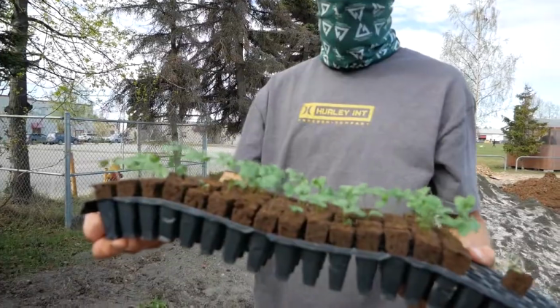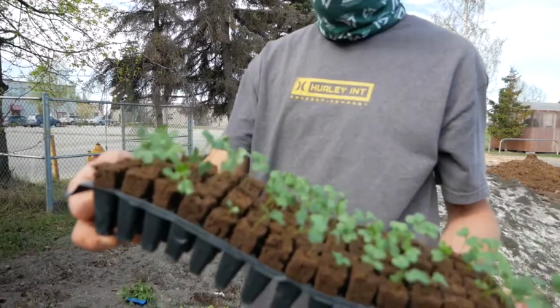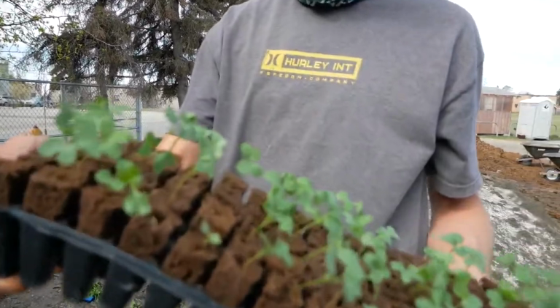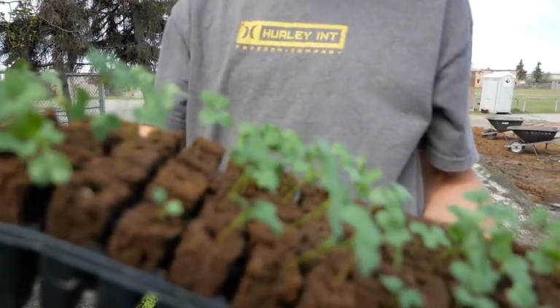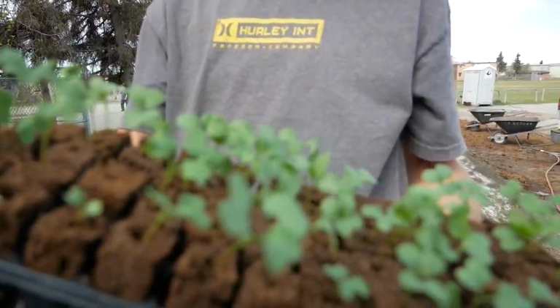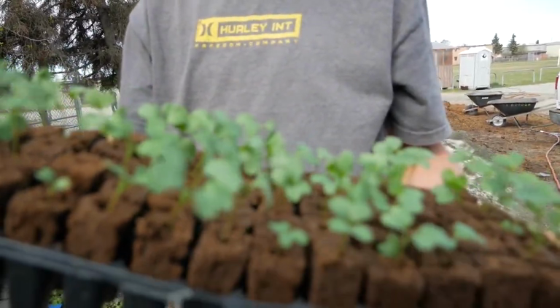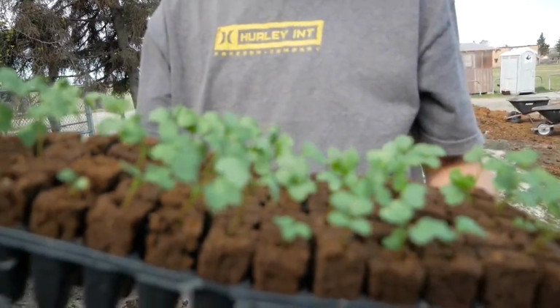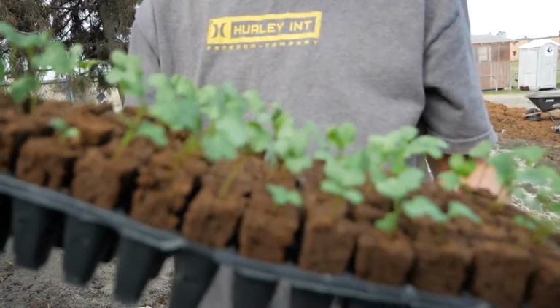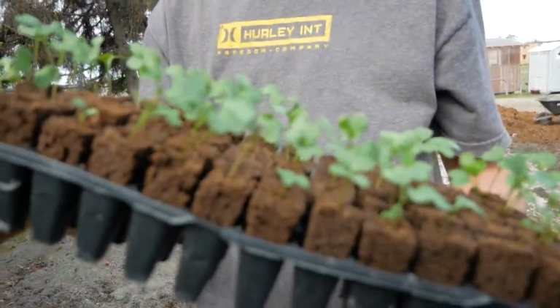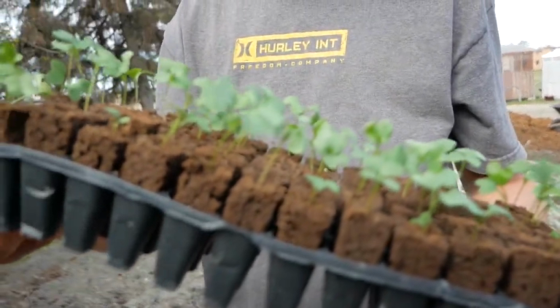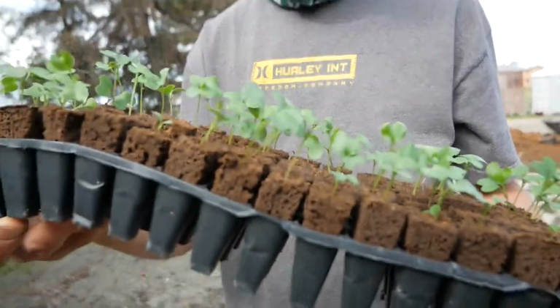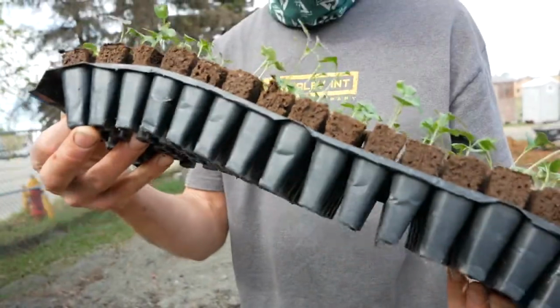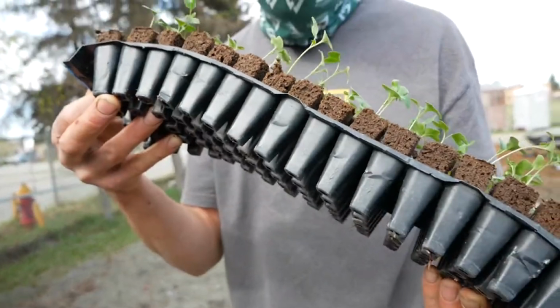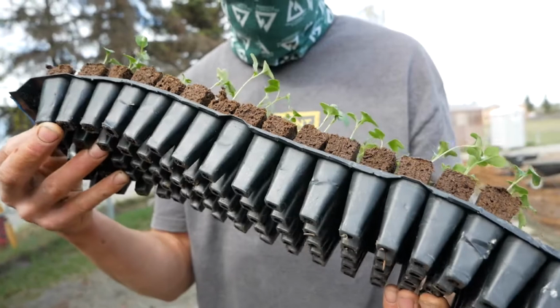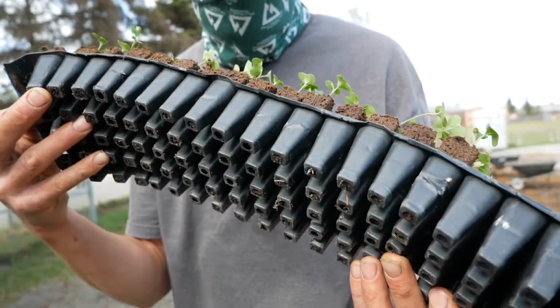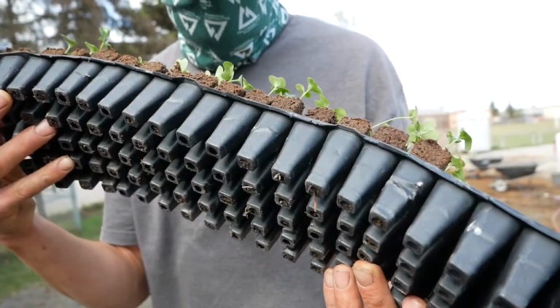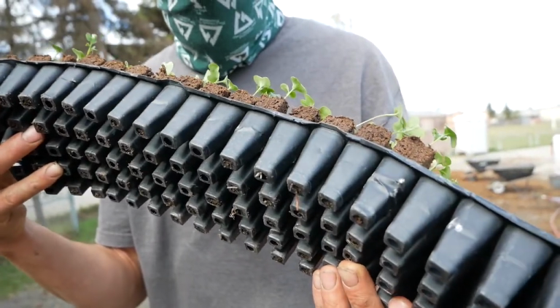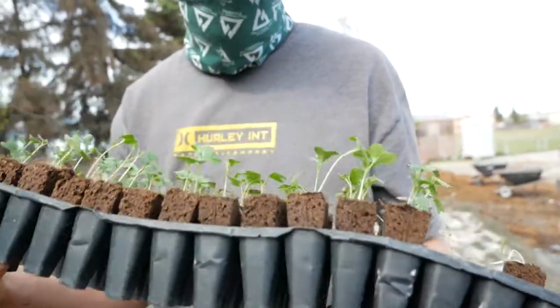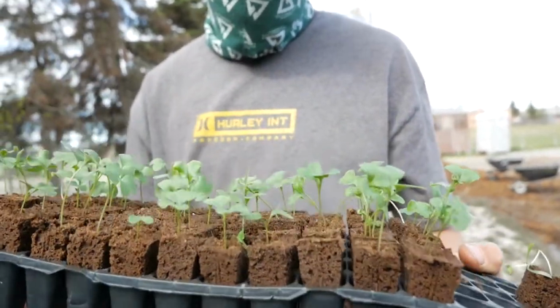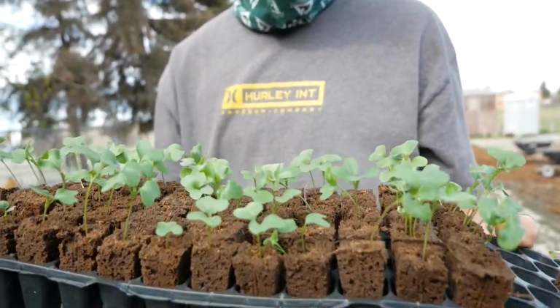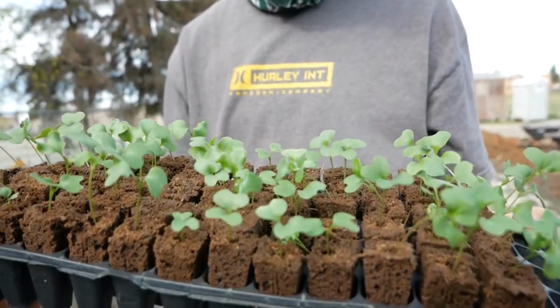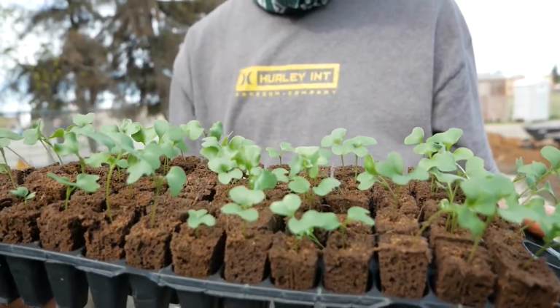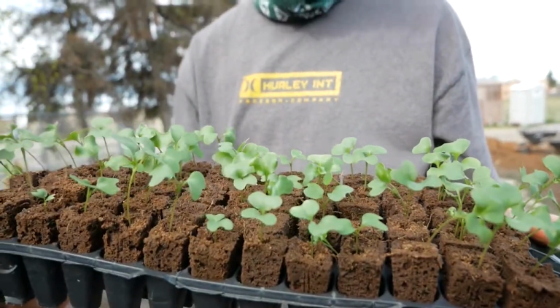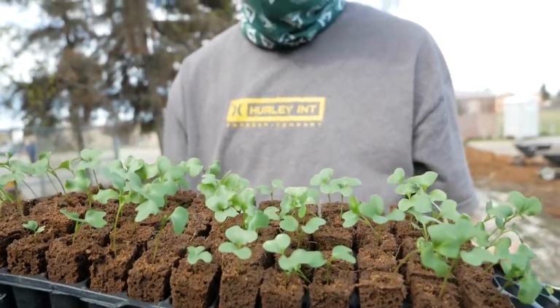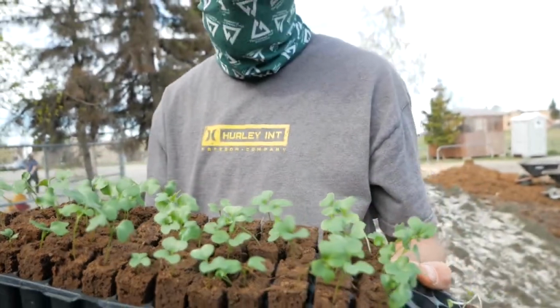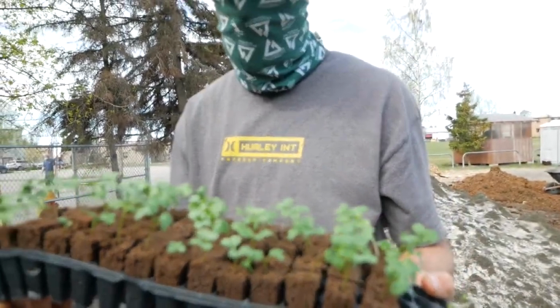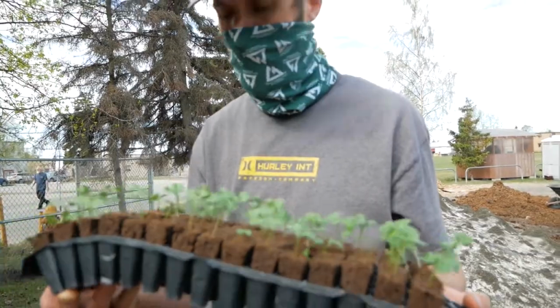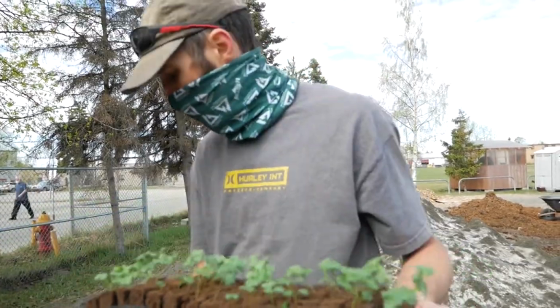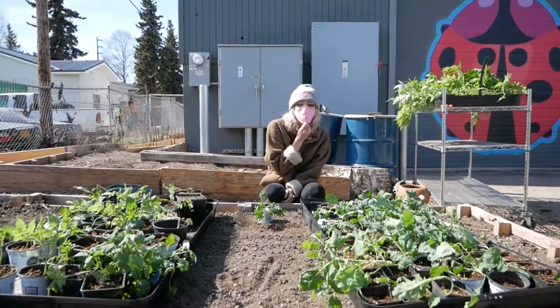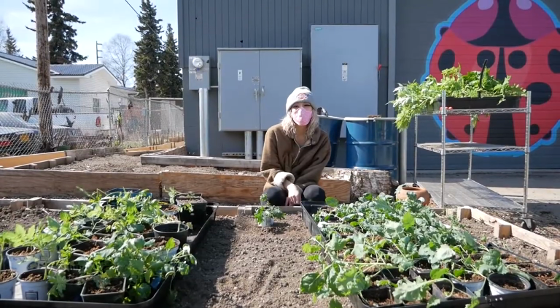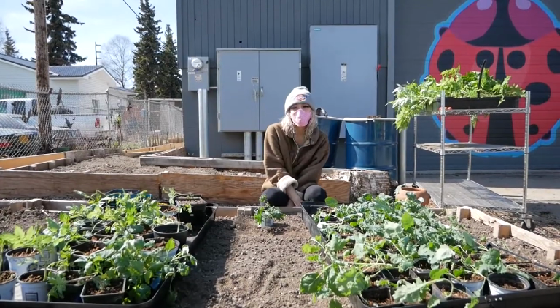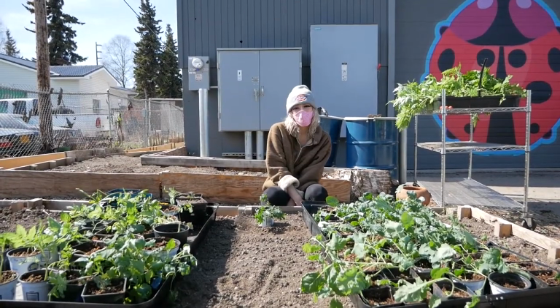This is going to be our collard greens. We're going to let them harden off out here and toughen up a bit. Ideally you'll harden them off for a couple days before you put them out. Bring them back inside for the end of the night.